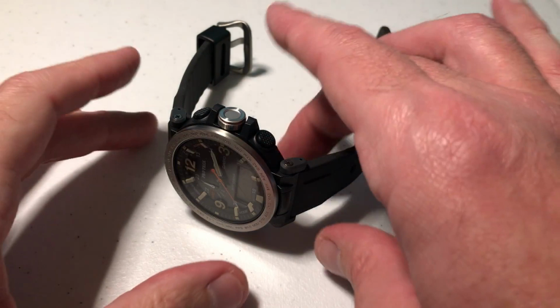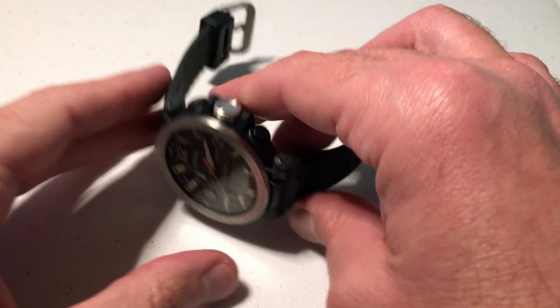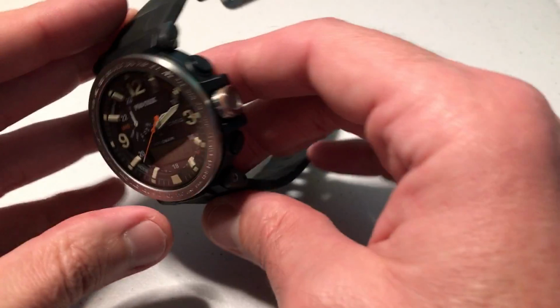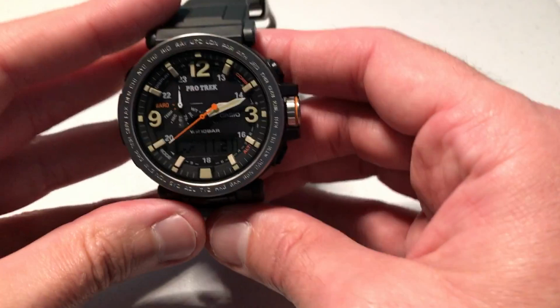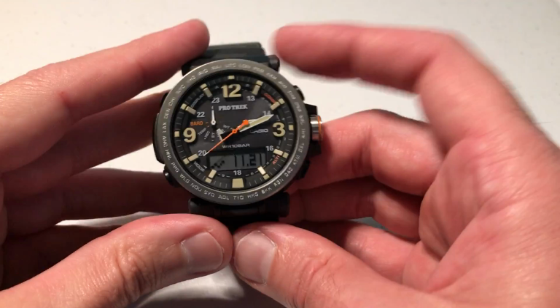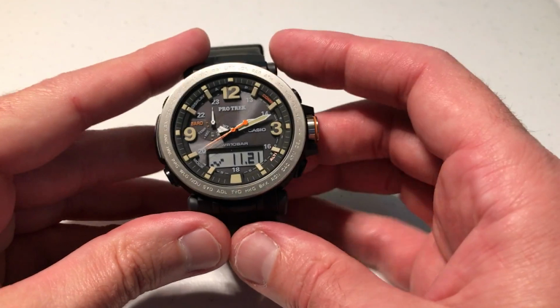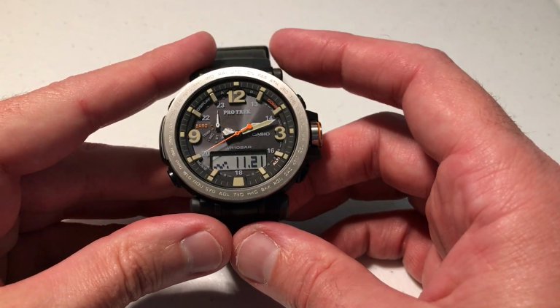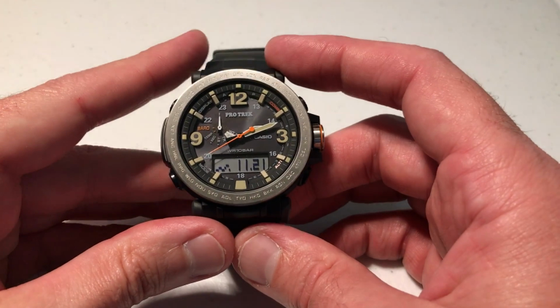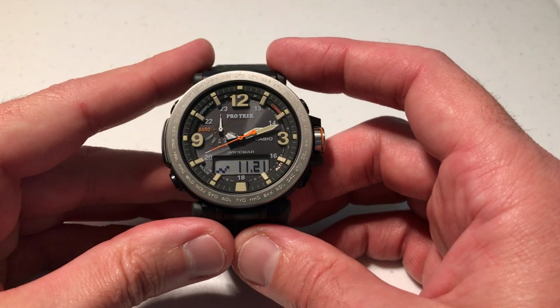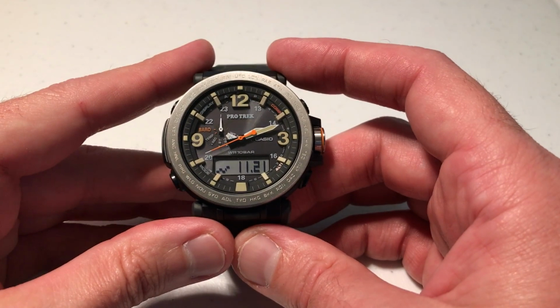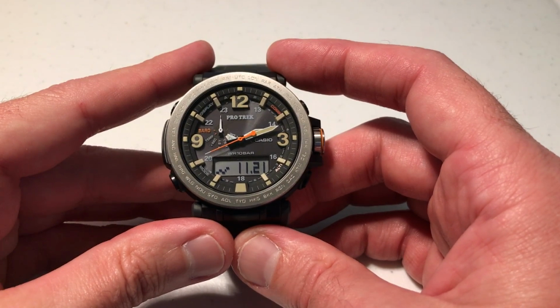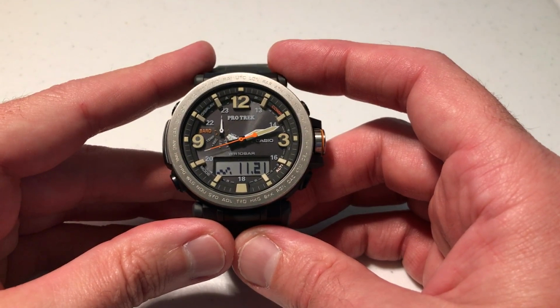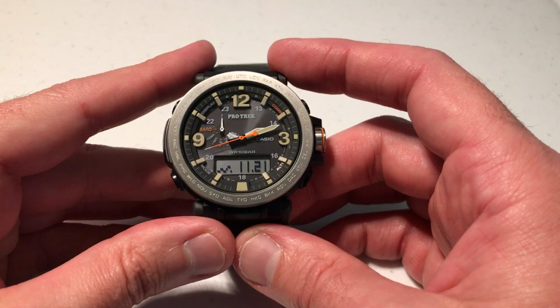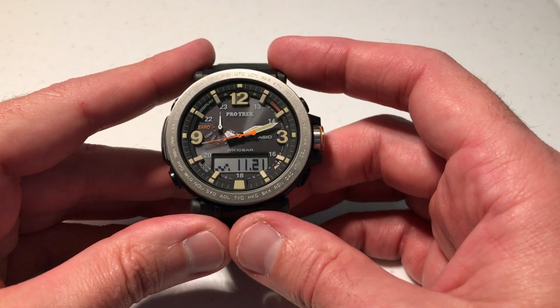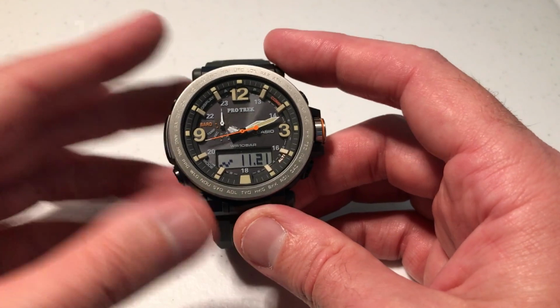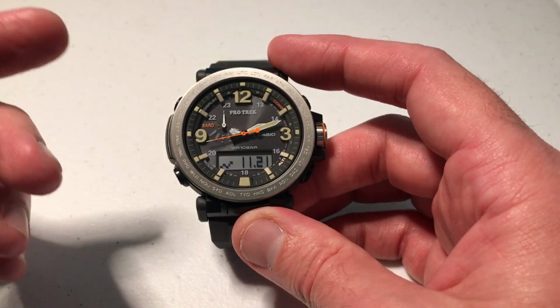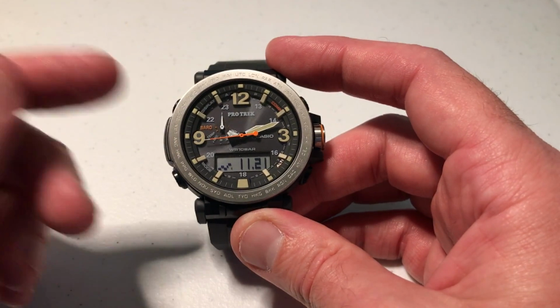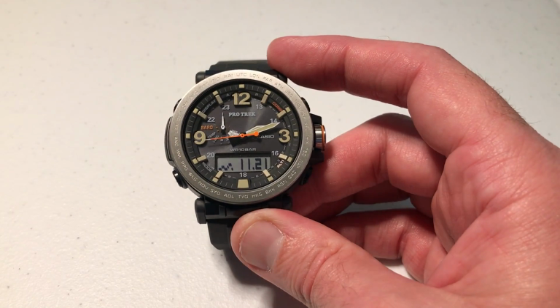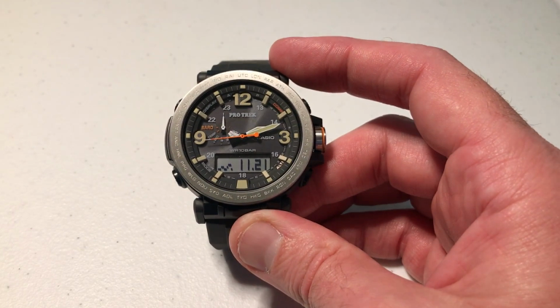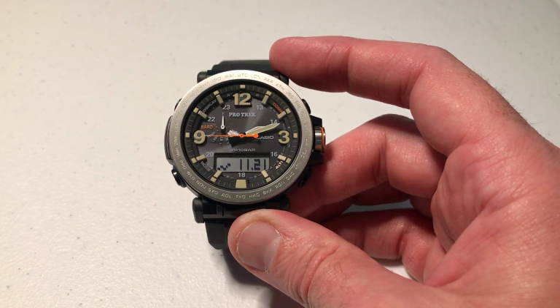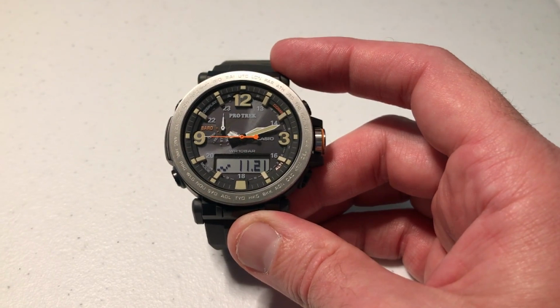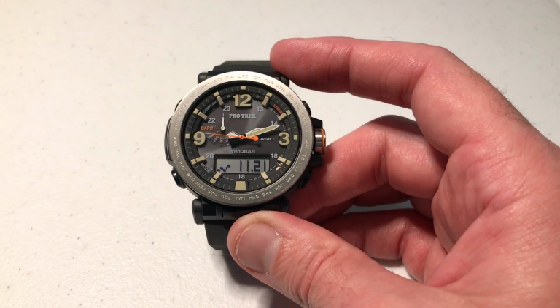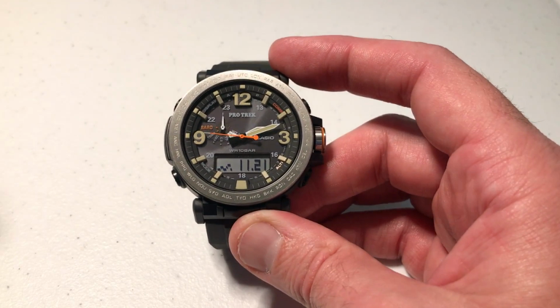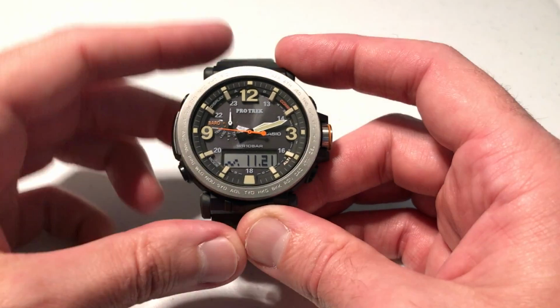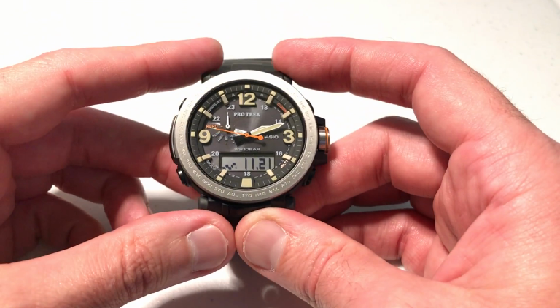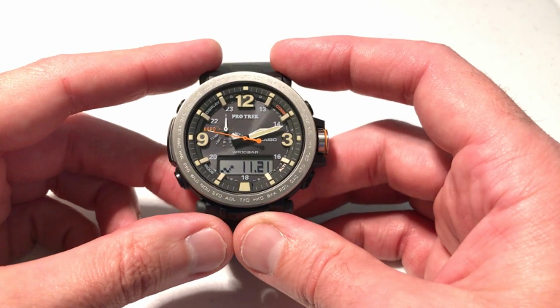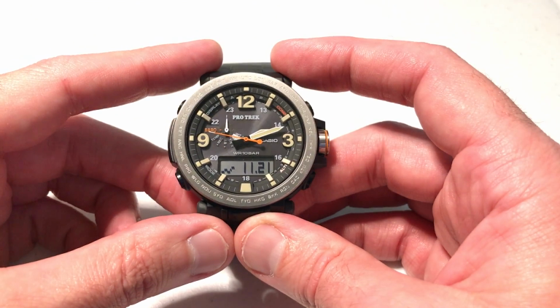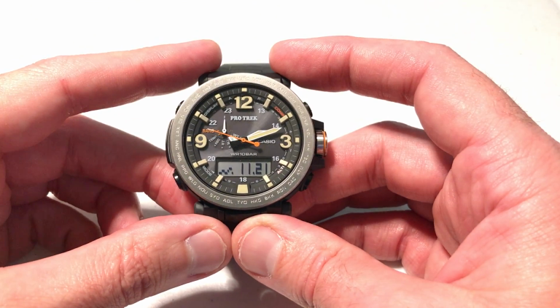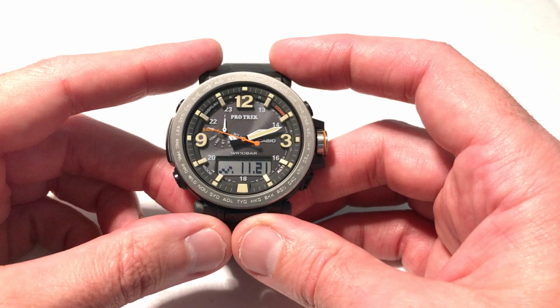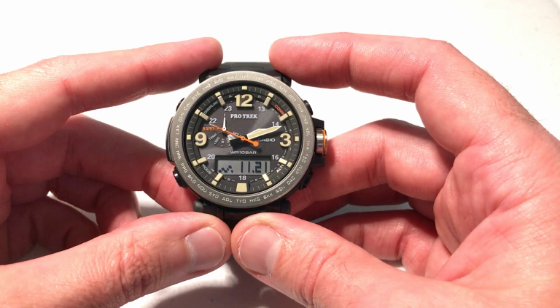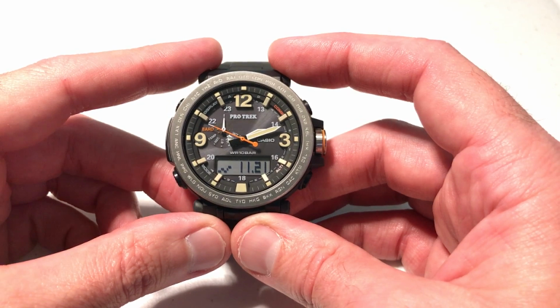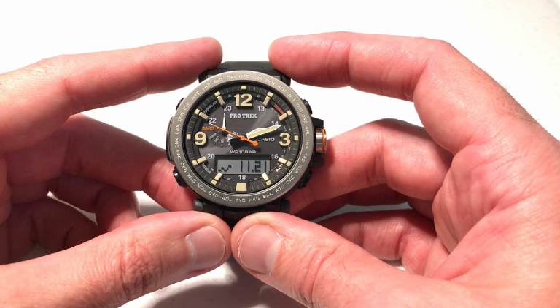Hey everybody. In today's video I'm going to be showing you how to use the barometric pressure change indicator on your Casio Protrek PRG600 watch. This is module 5497.